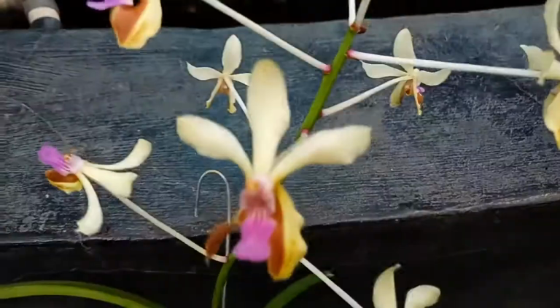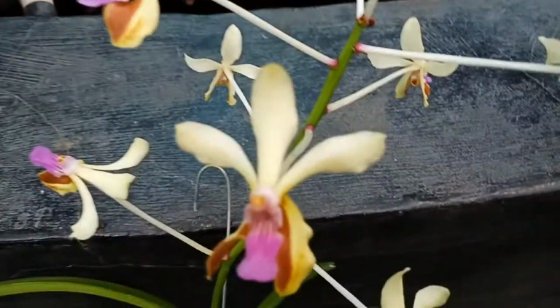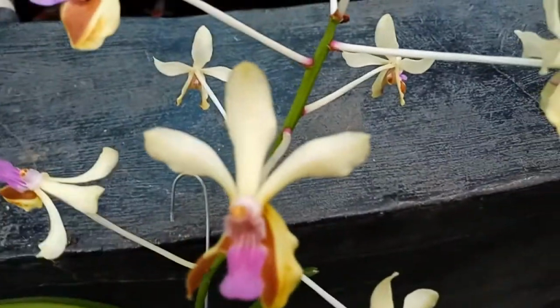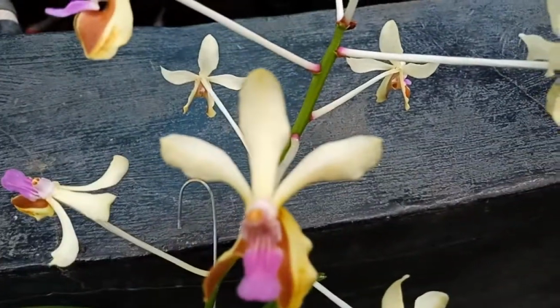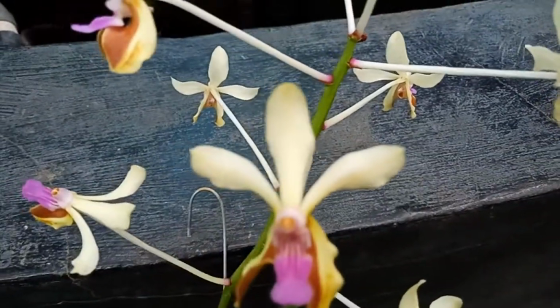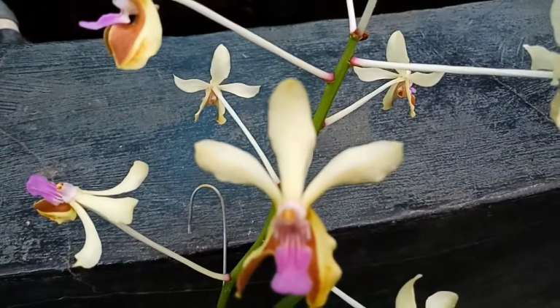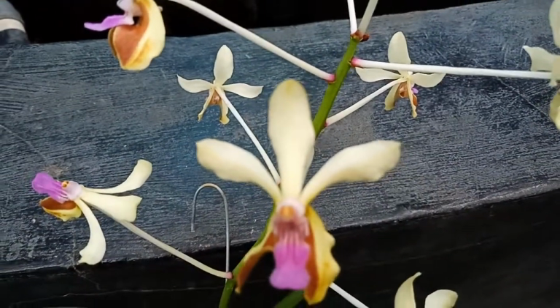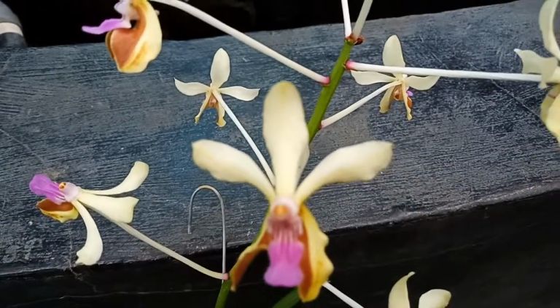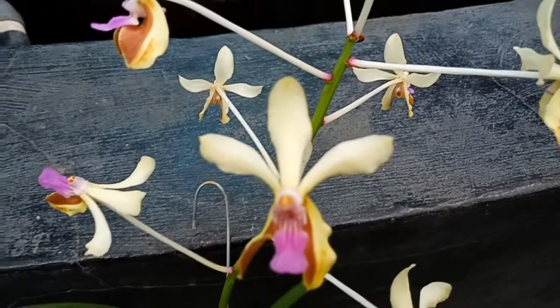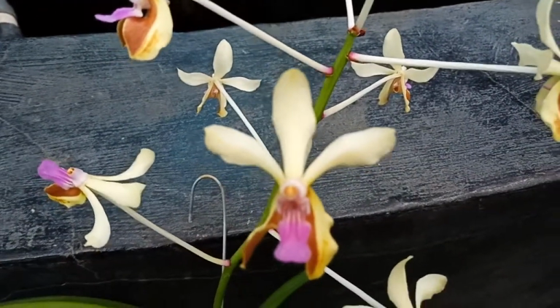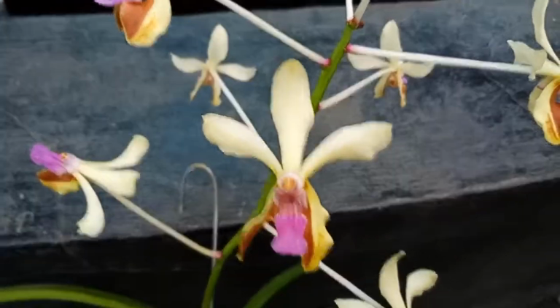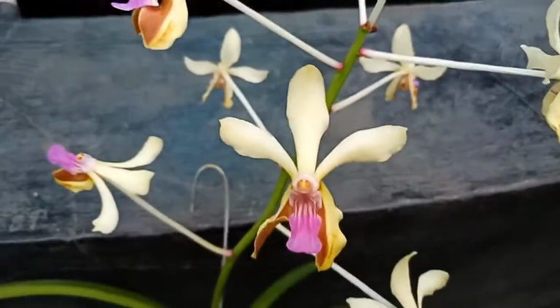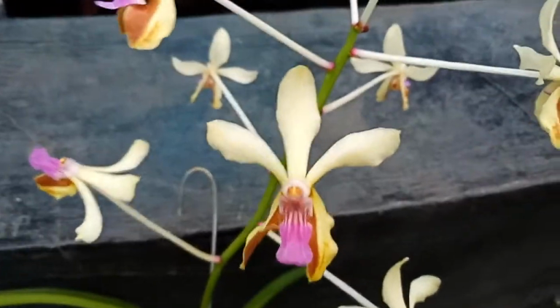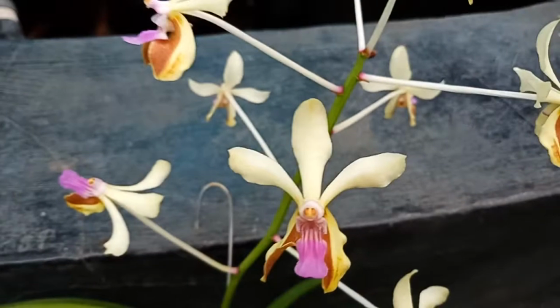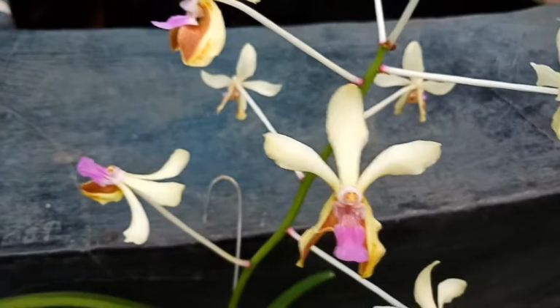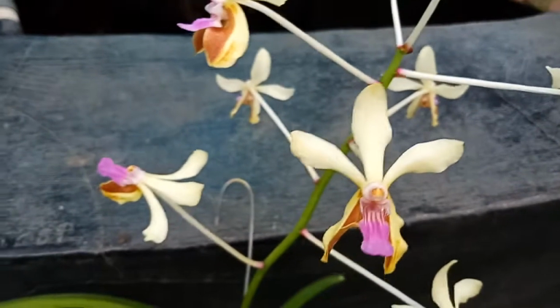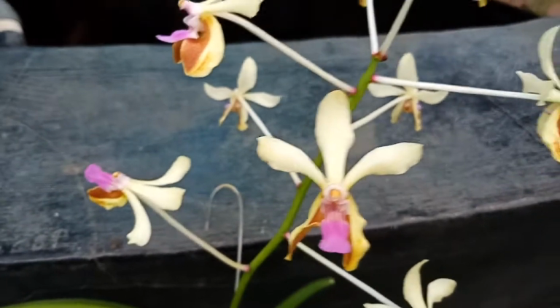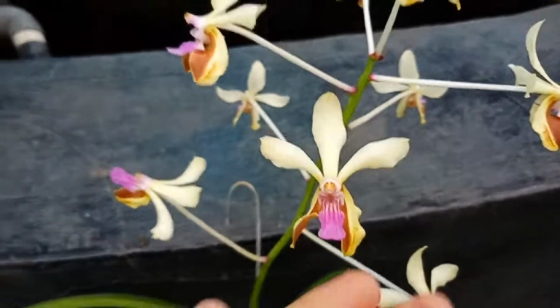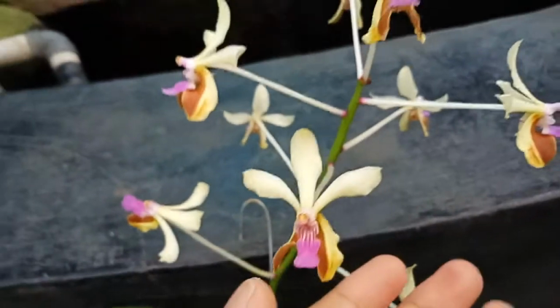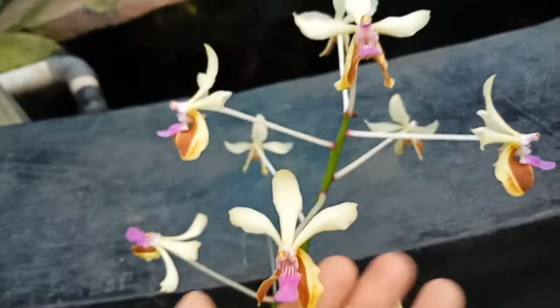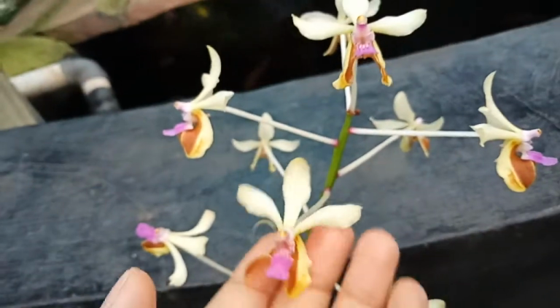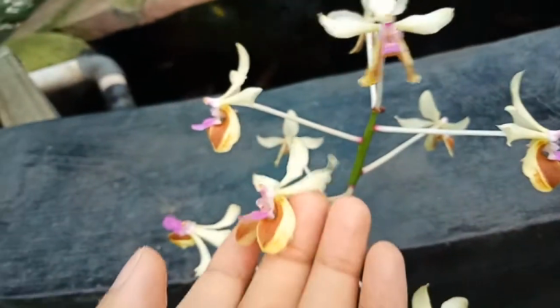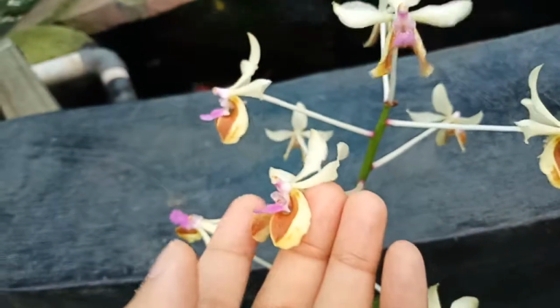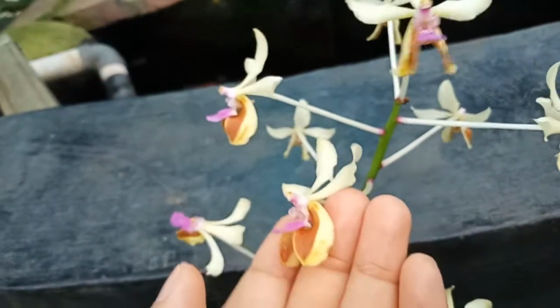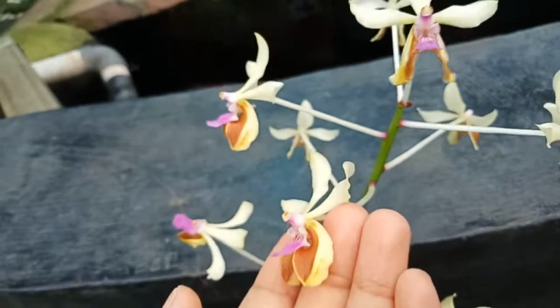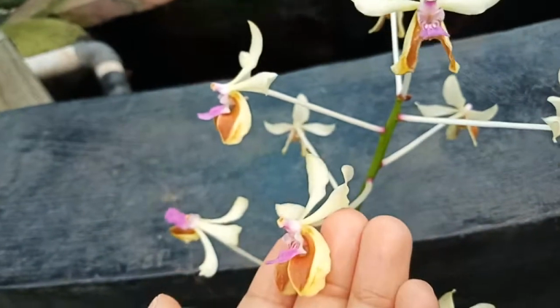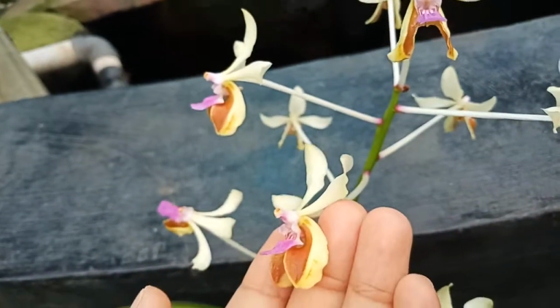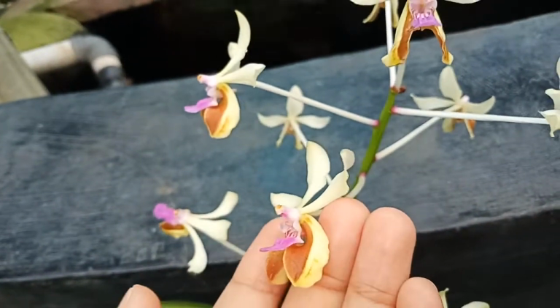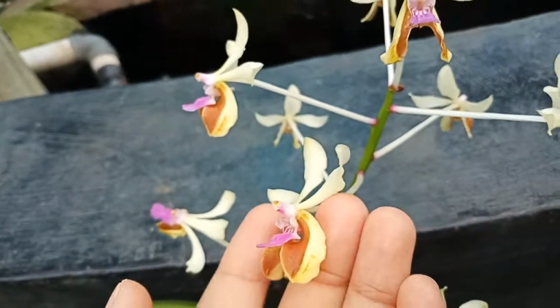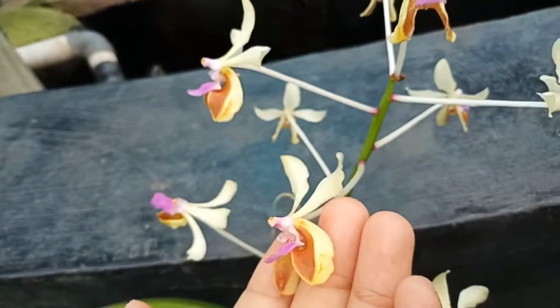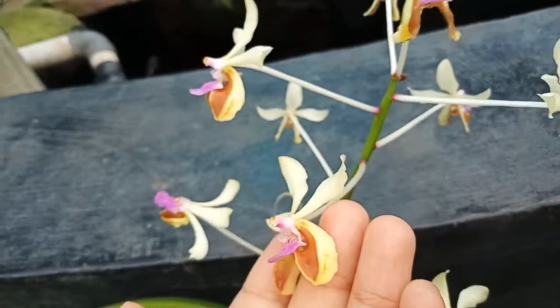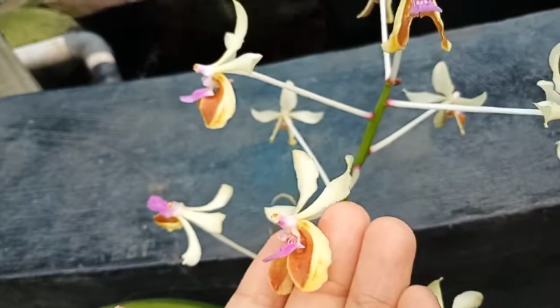I like it because of the smell also. I think the shape is very unique — you can see that from the side.